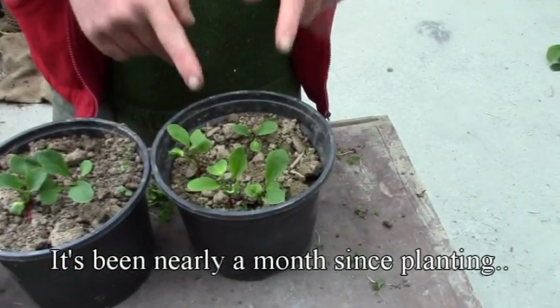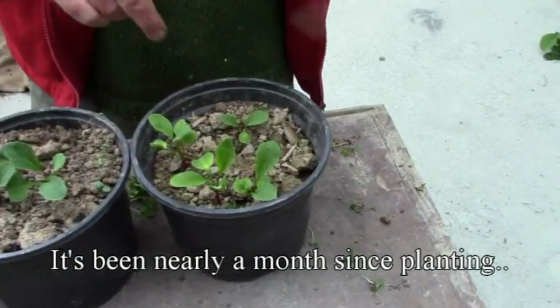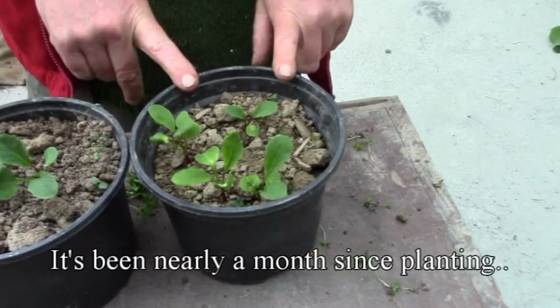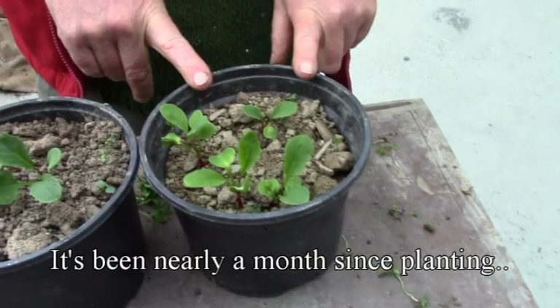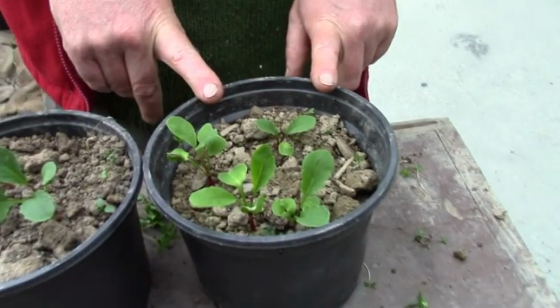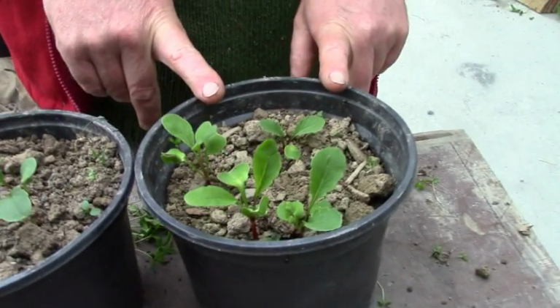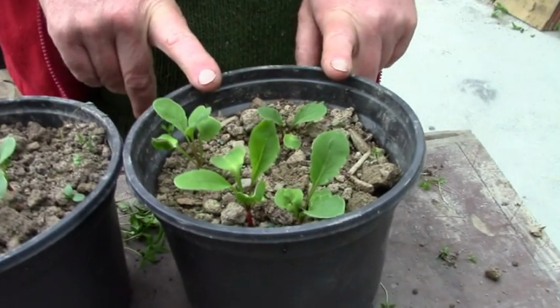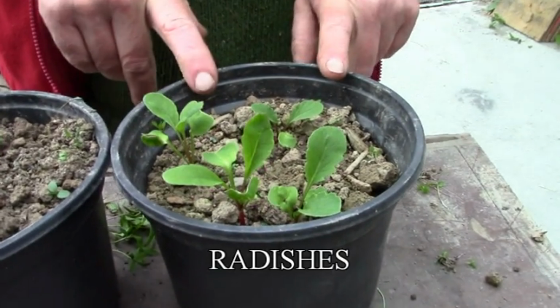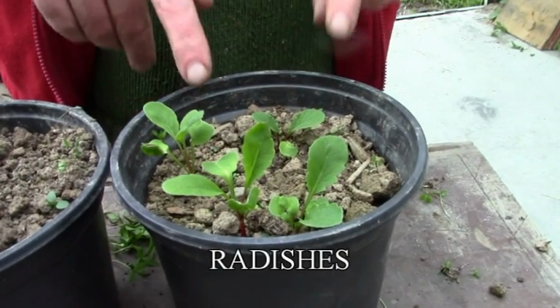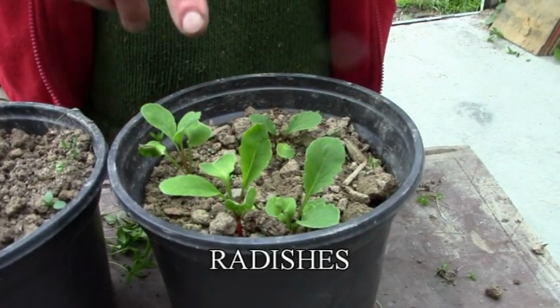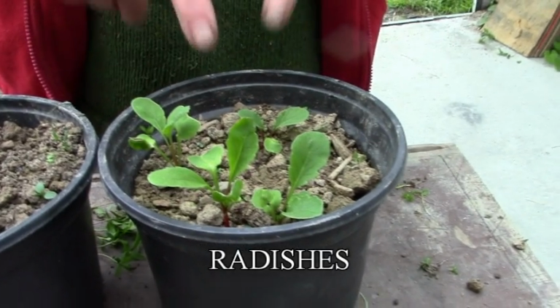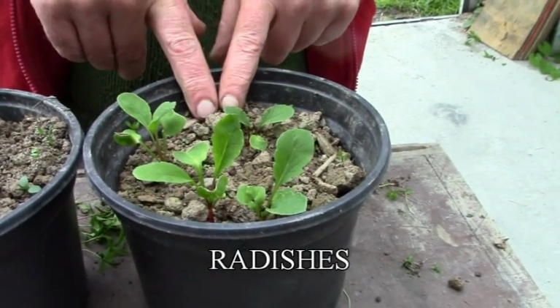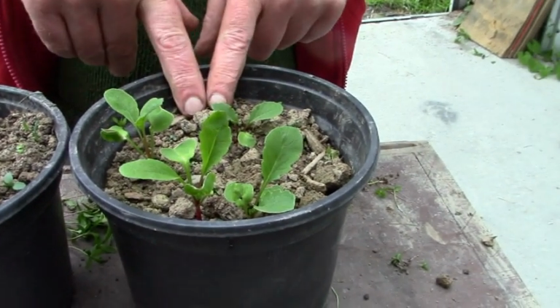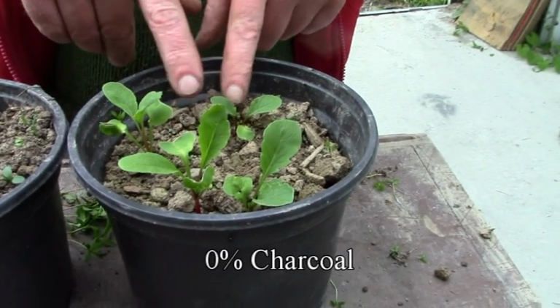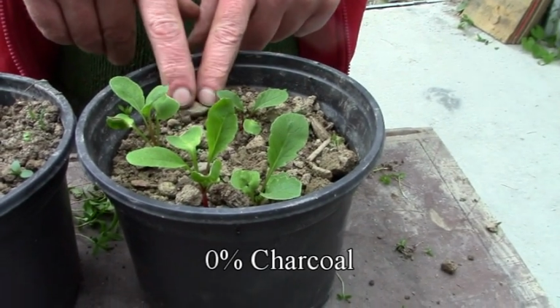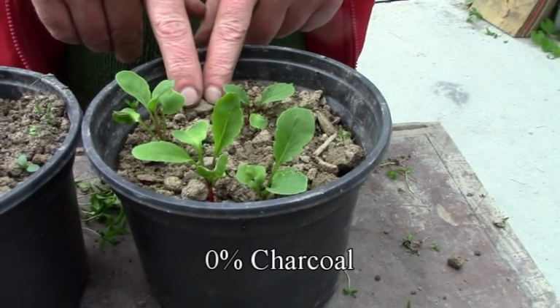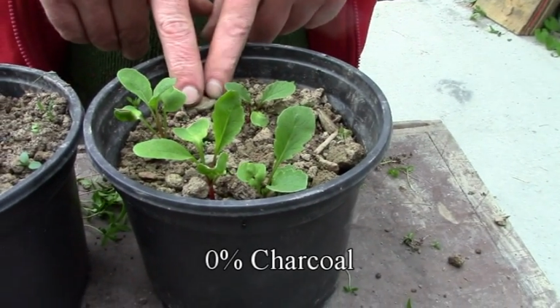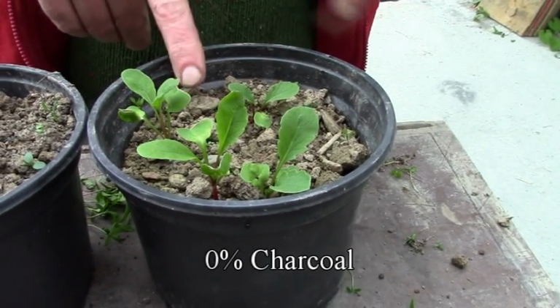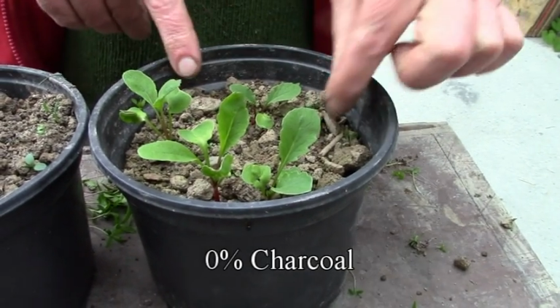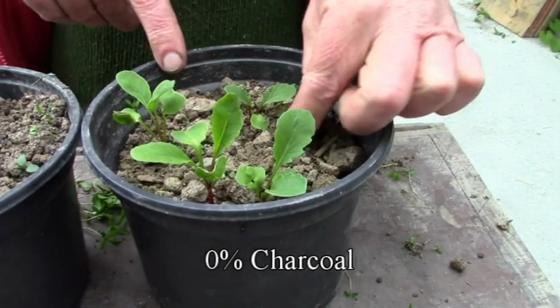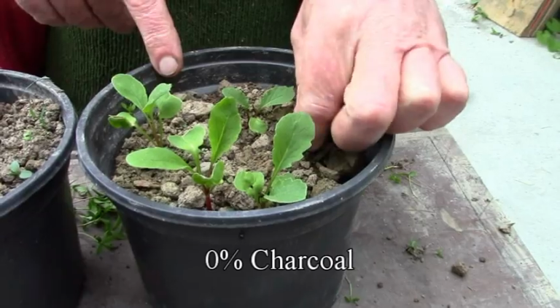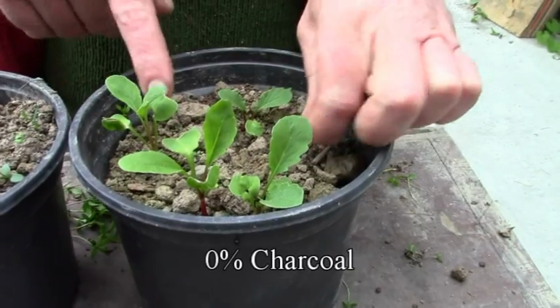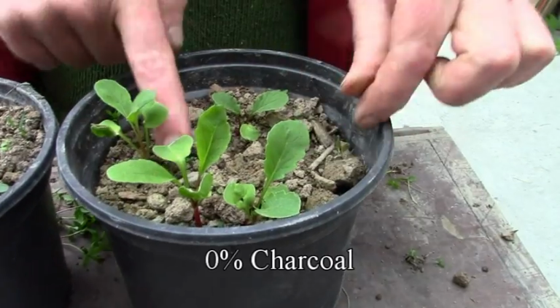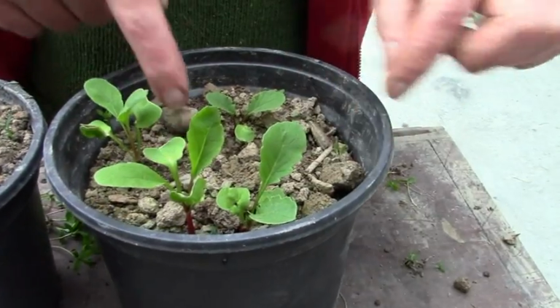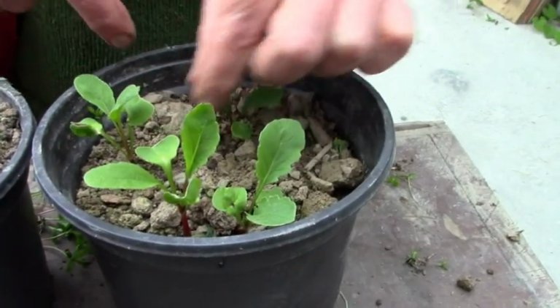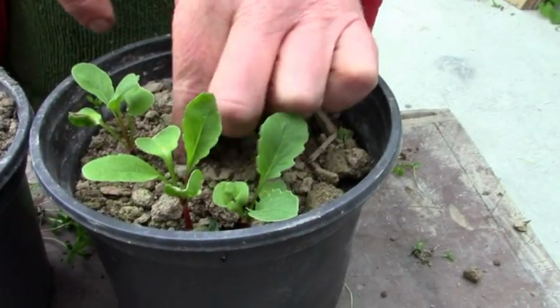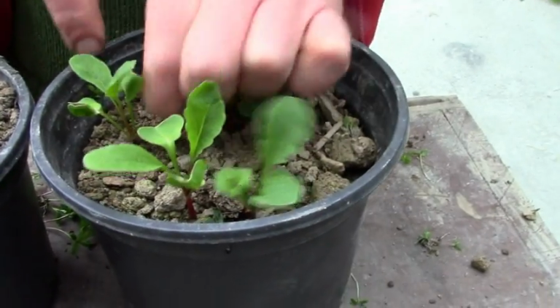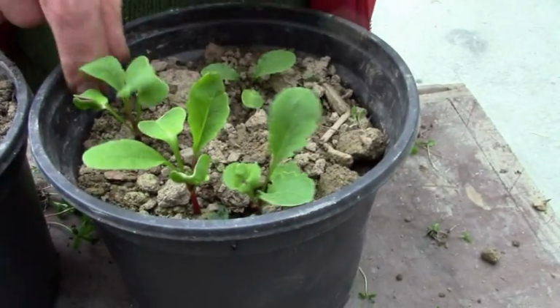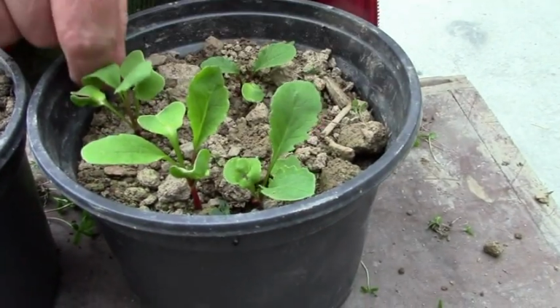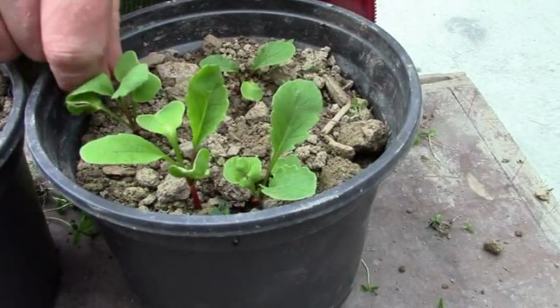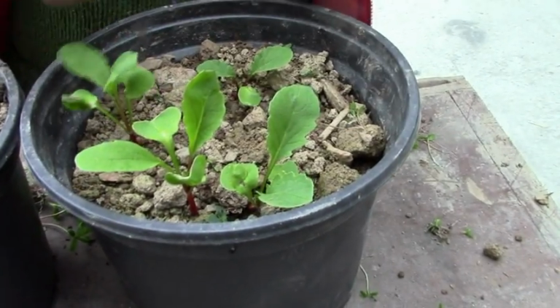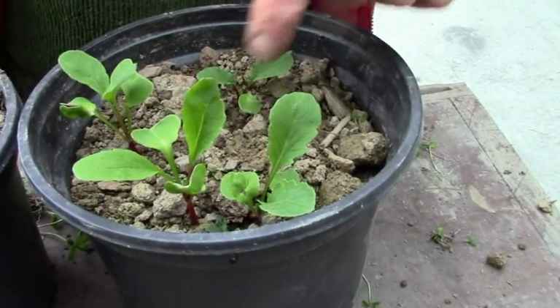So these are the Rallishers and this is the 0% charcoal. I've weeded it because lots of other things came up at the same time.